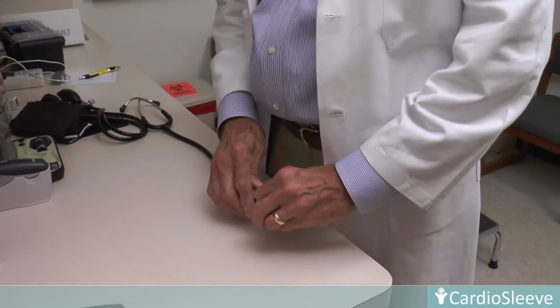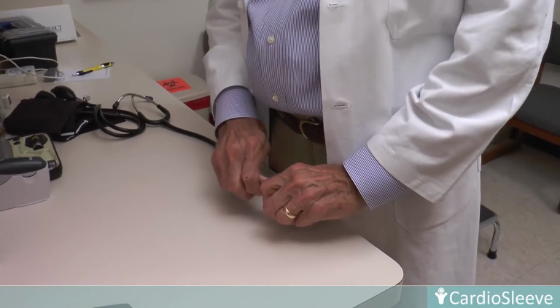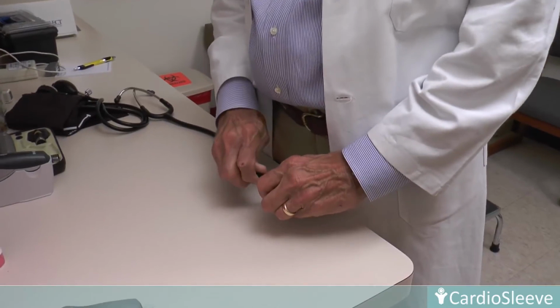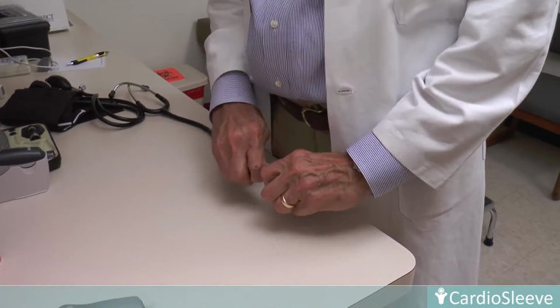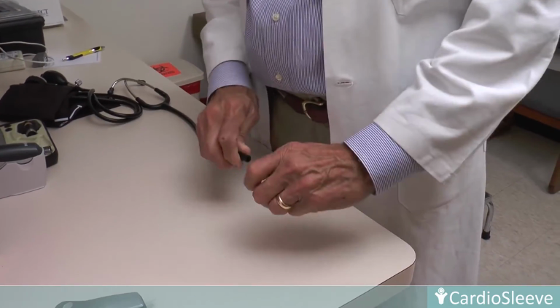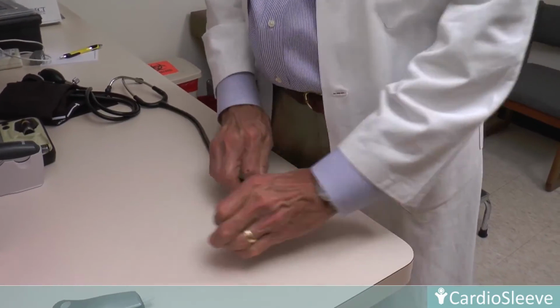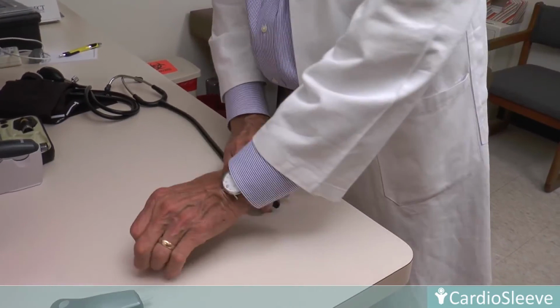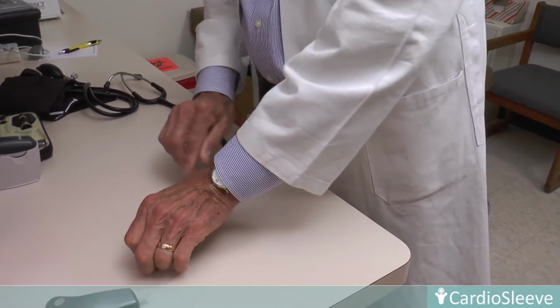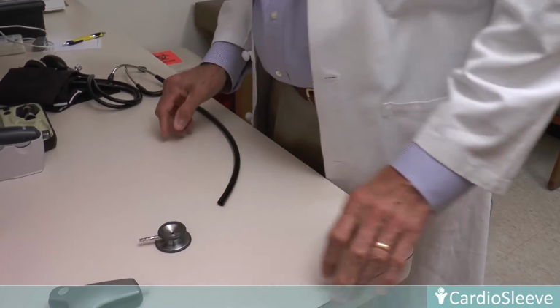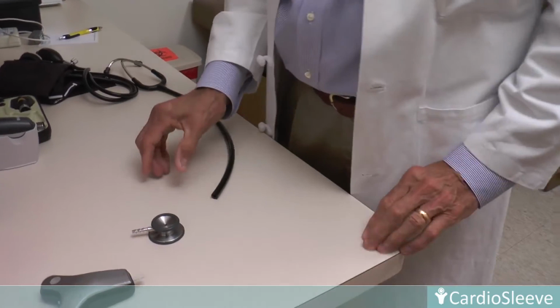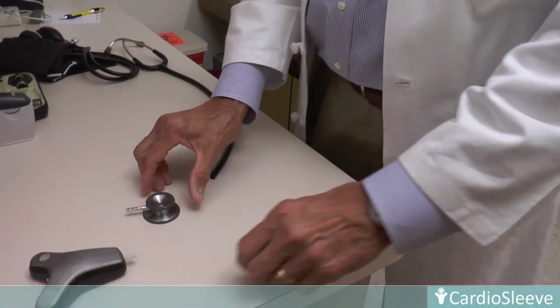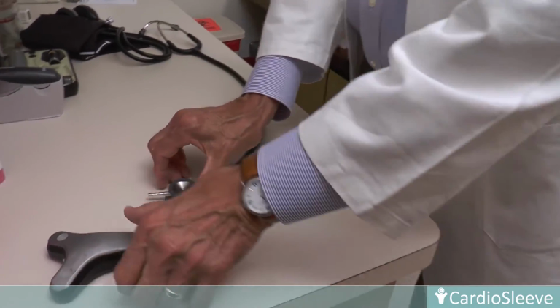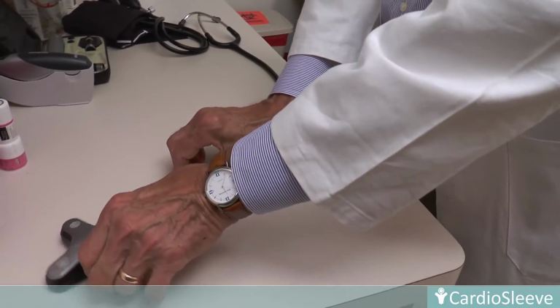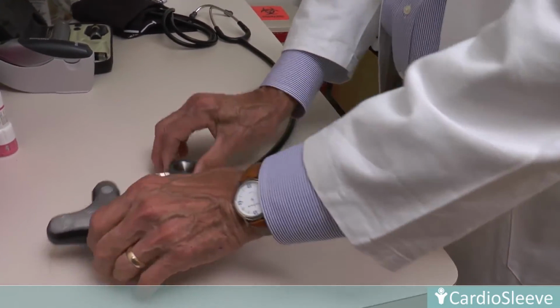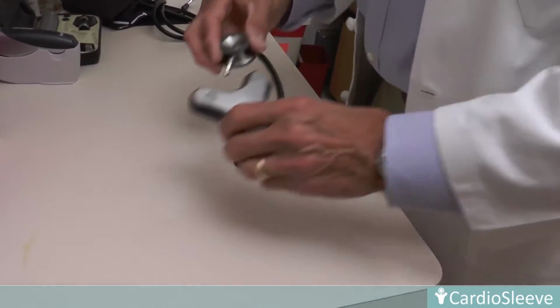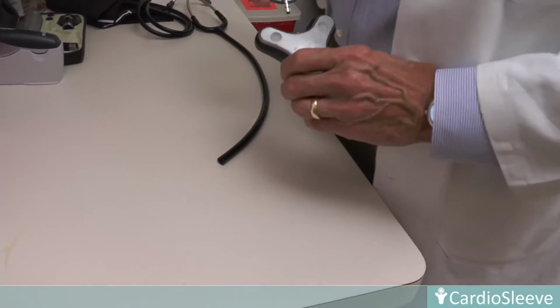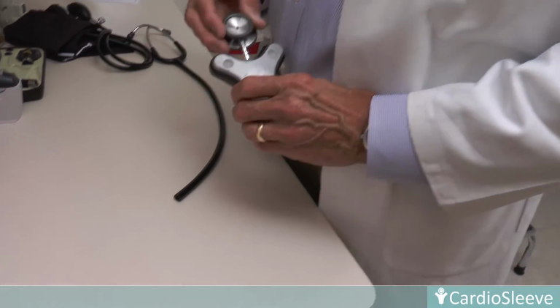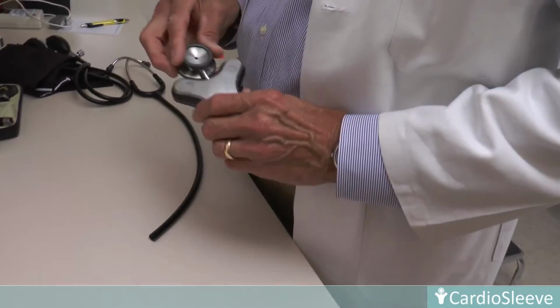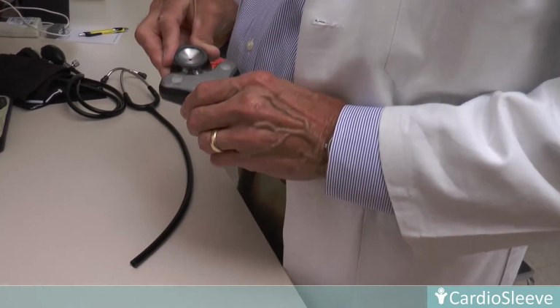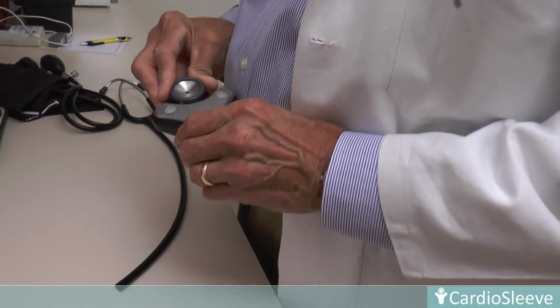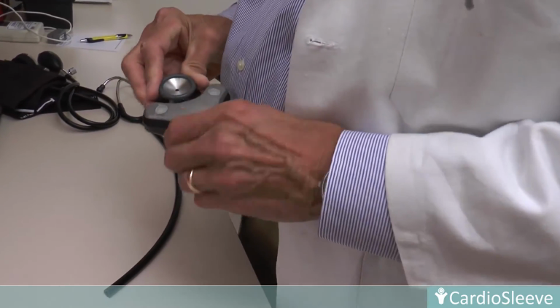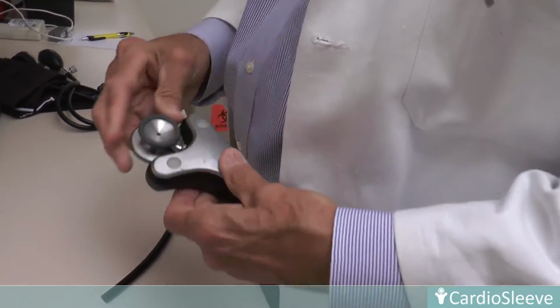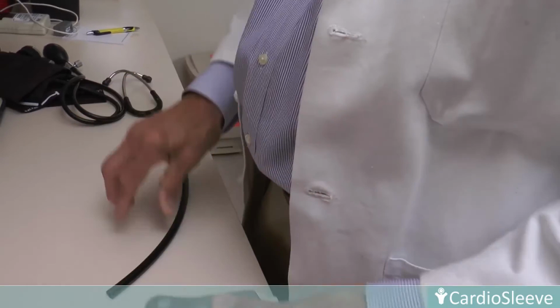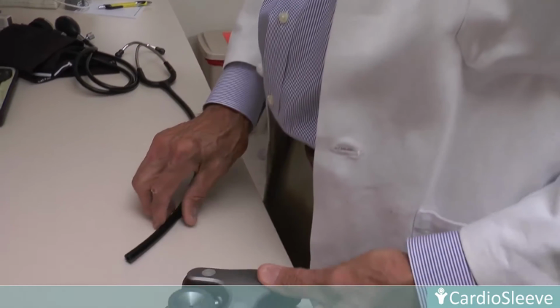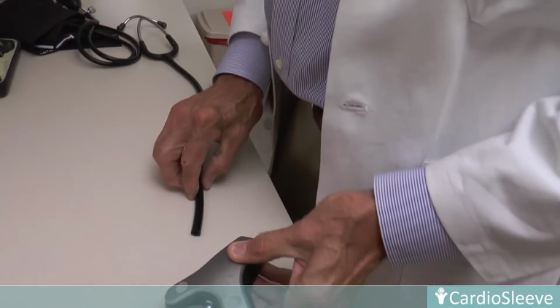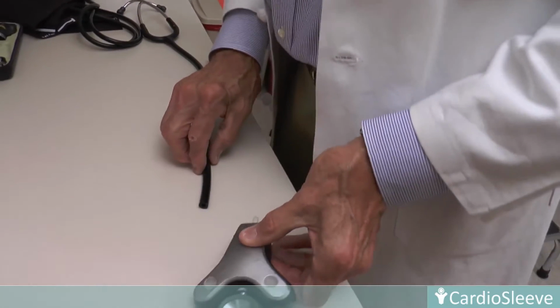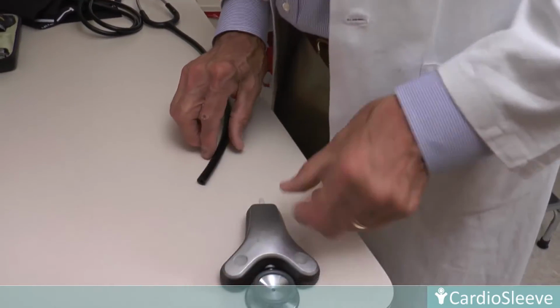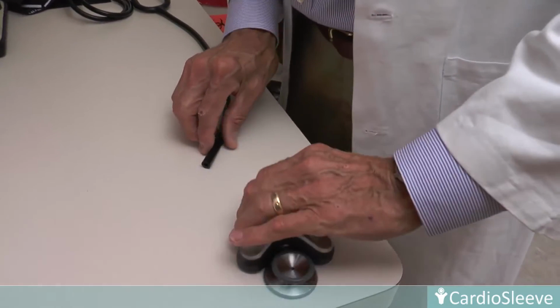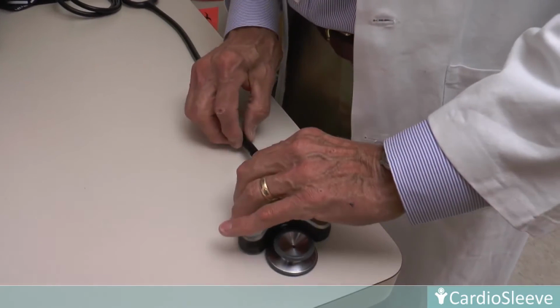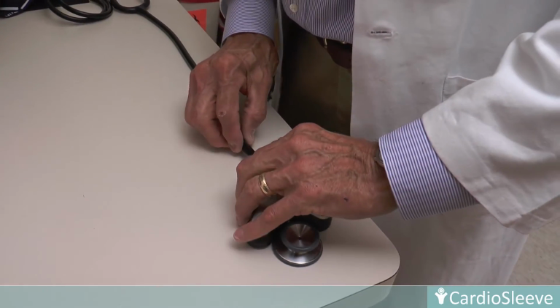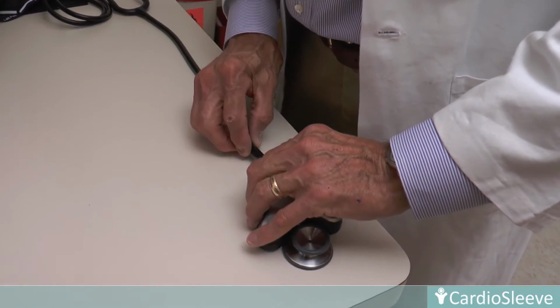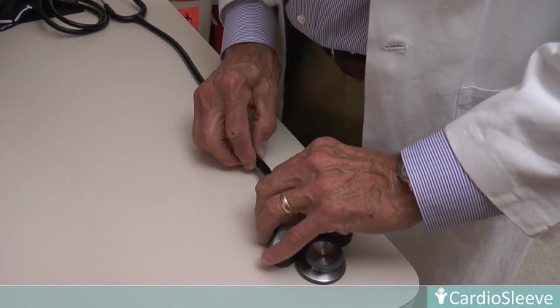CardioSleeve's intuitive design enables its attachment to any standard stethoscope. The chest piece is detached from the tubing and the CardioSleeve is then easily inserted between the chest piece and the tubing.